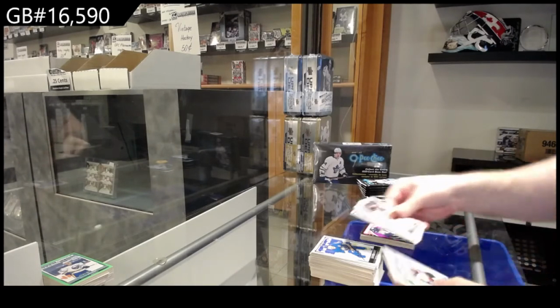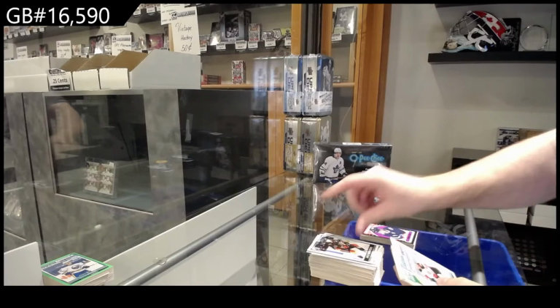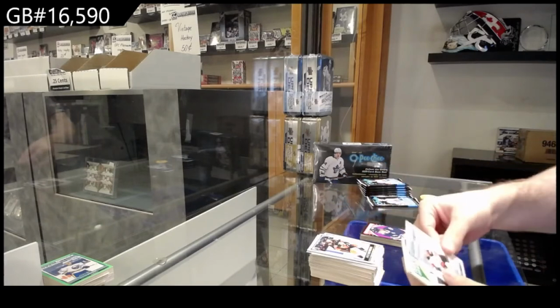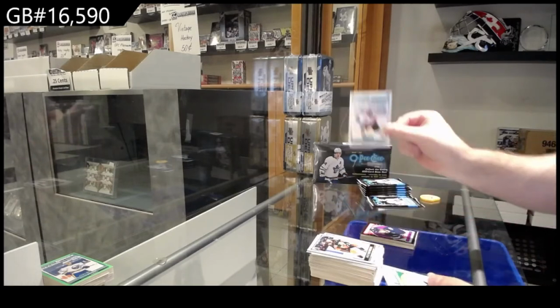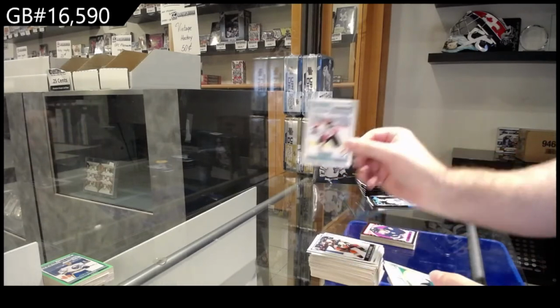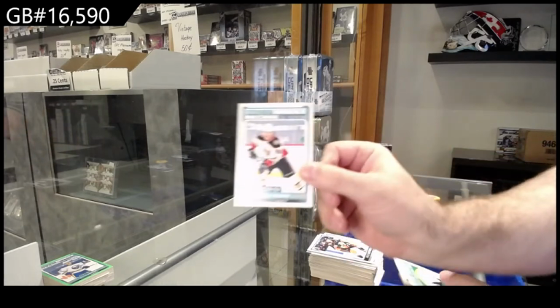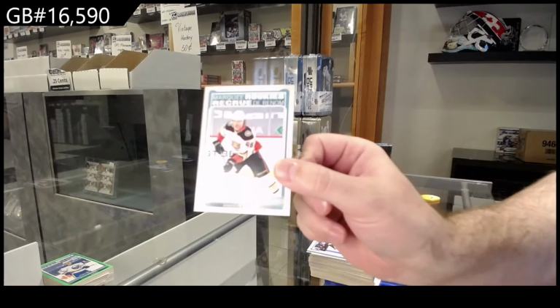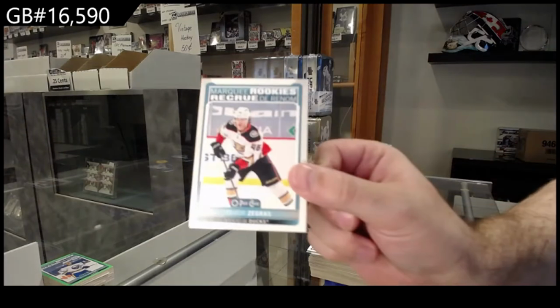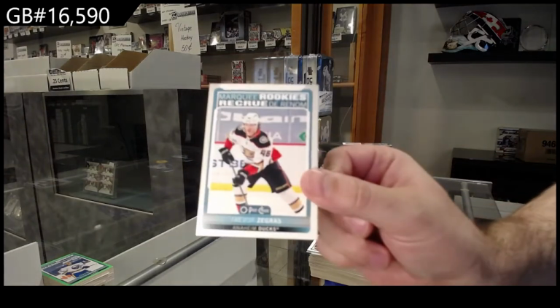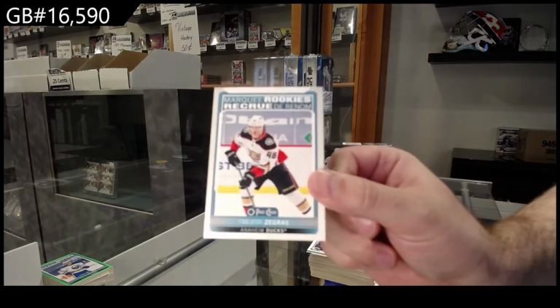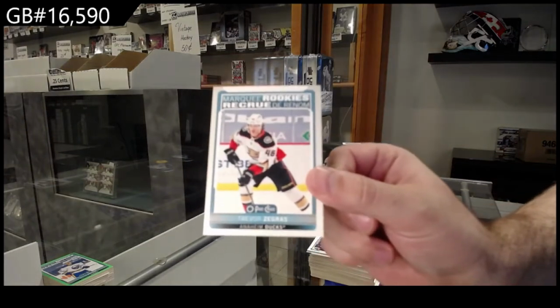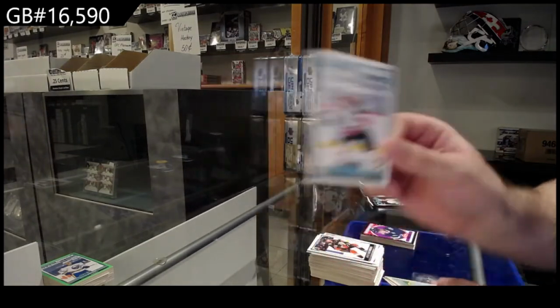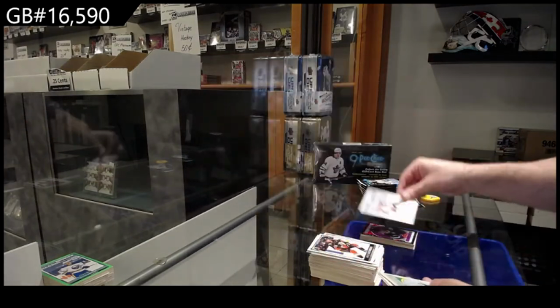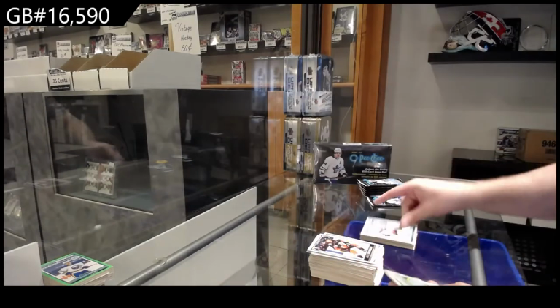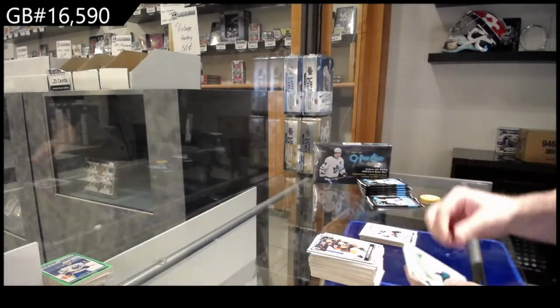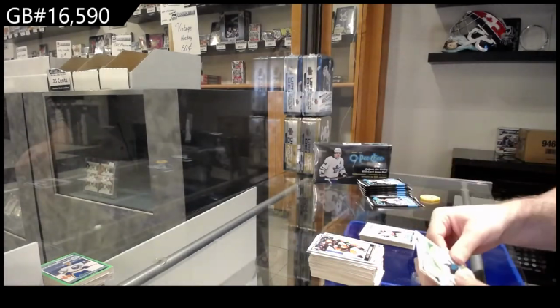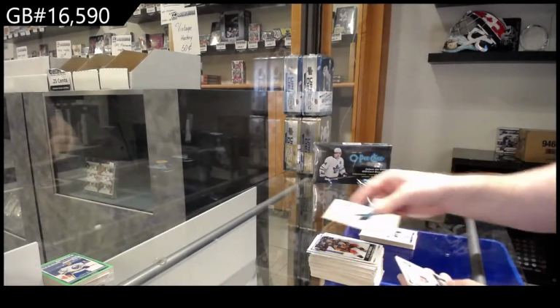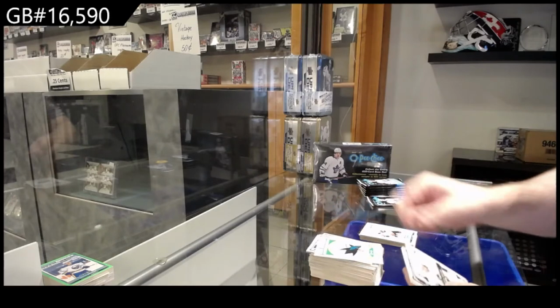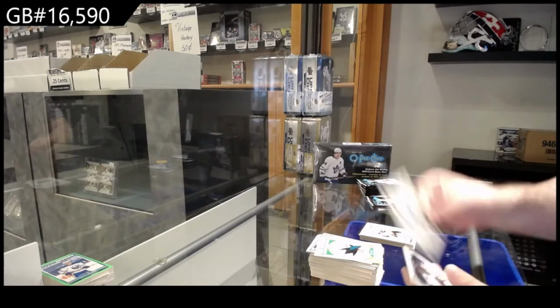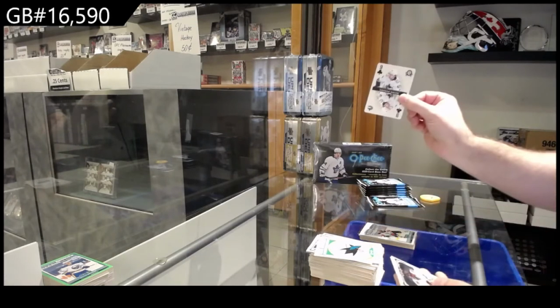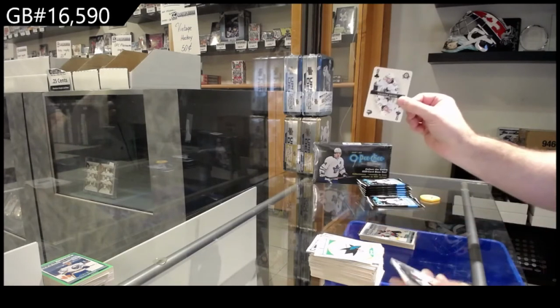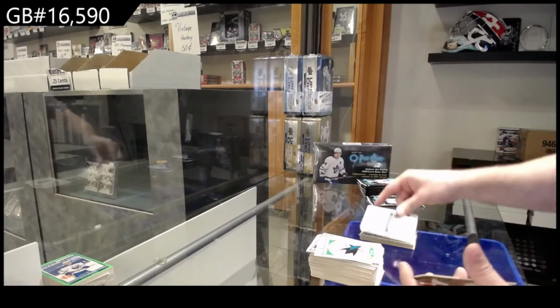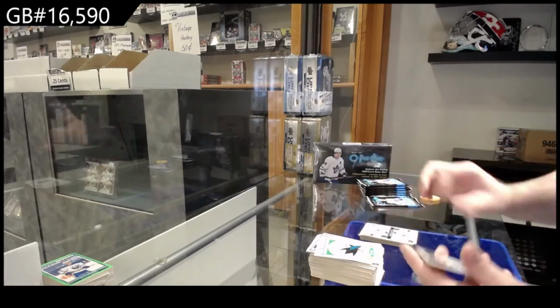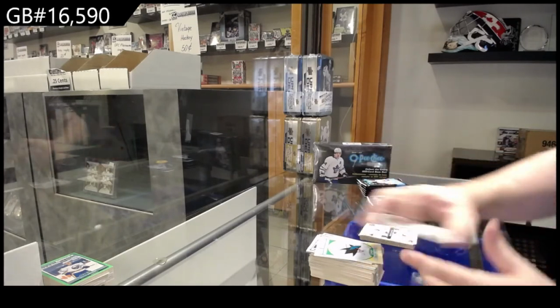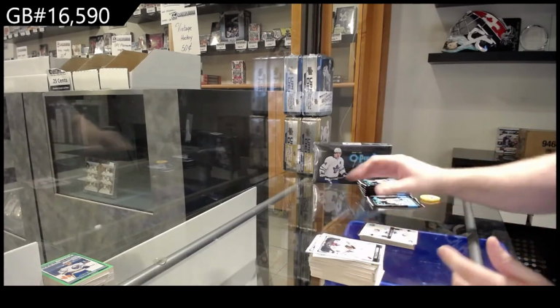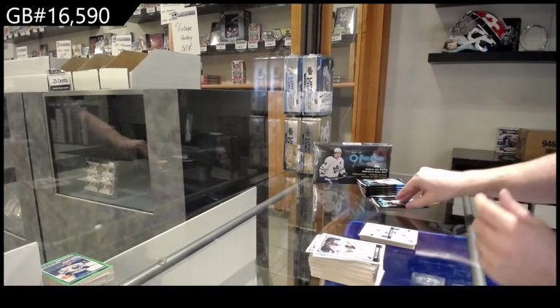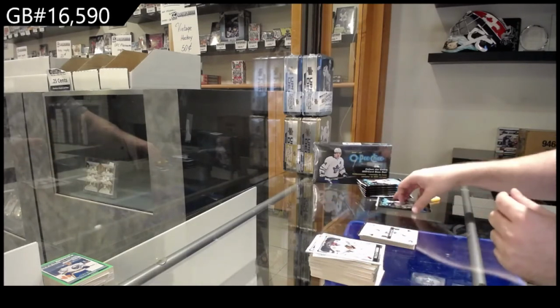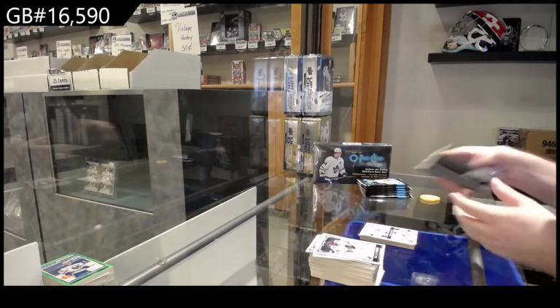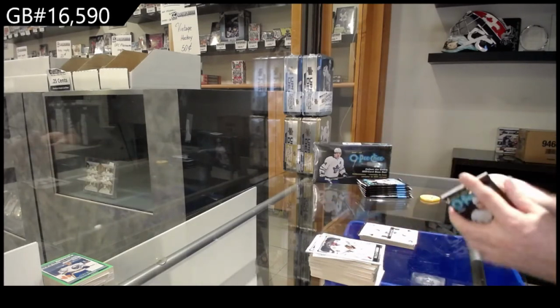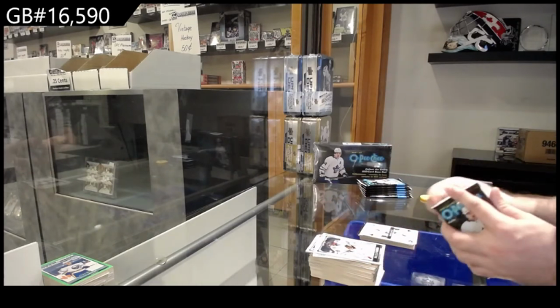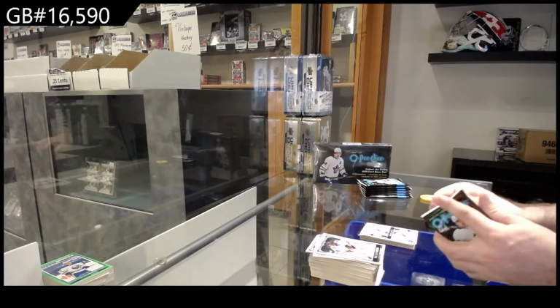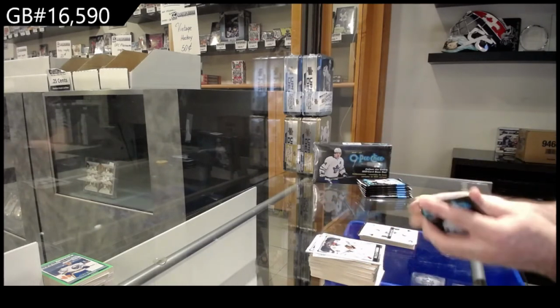Marky Rookie of Trevor Zgris for Anaheim. We've got a Nine of Clubs of Quinn Hughes for Vancouver.